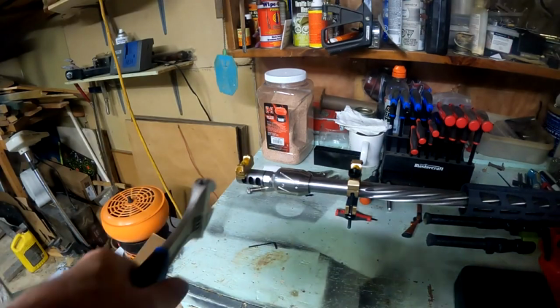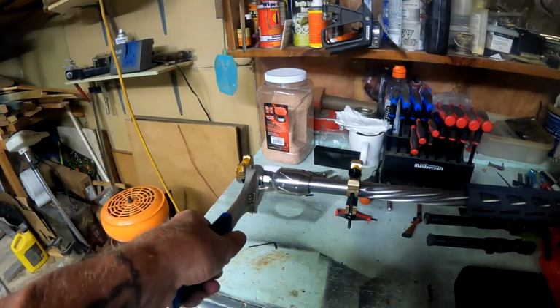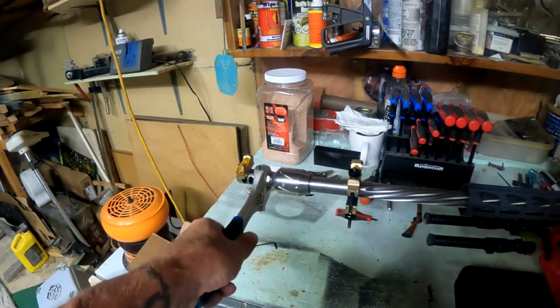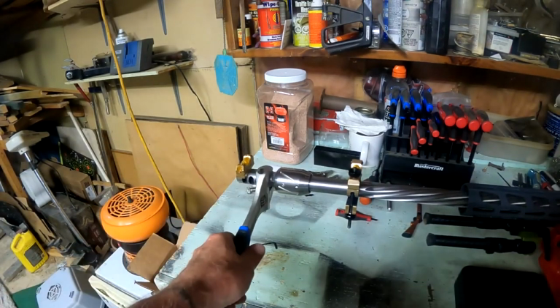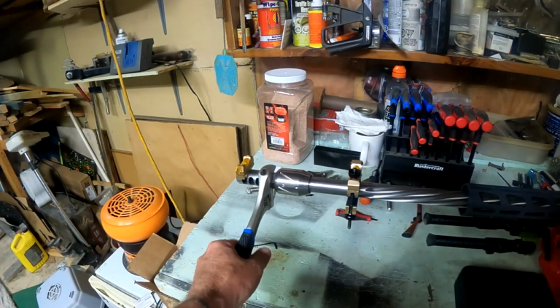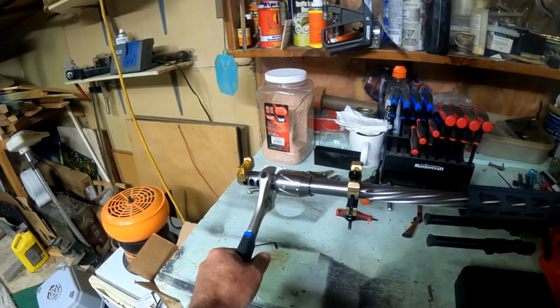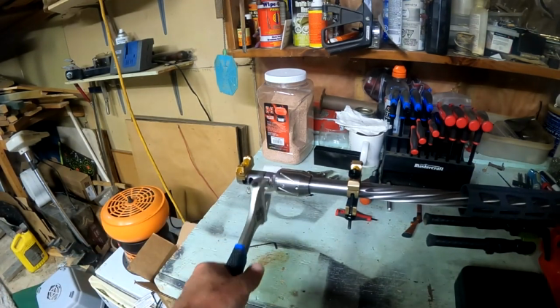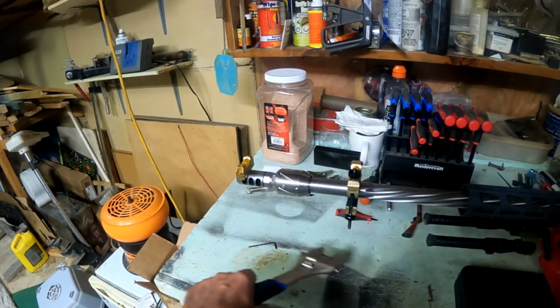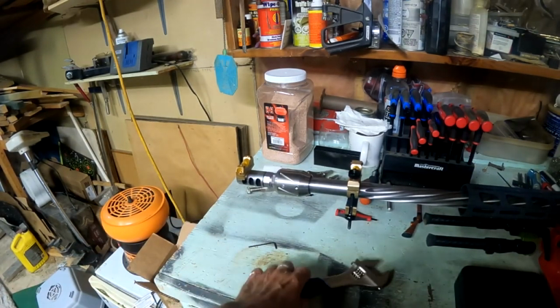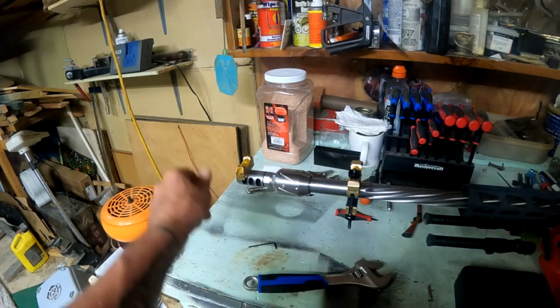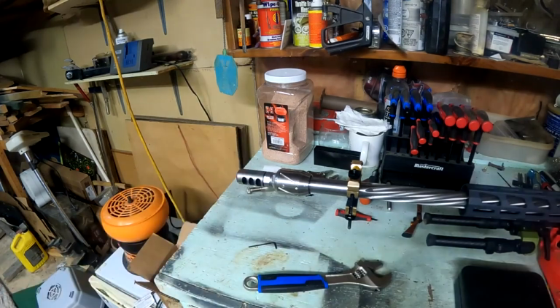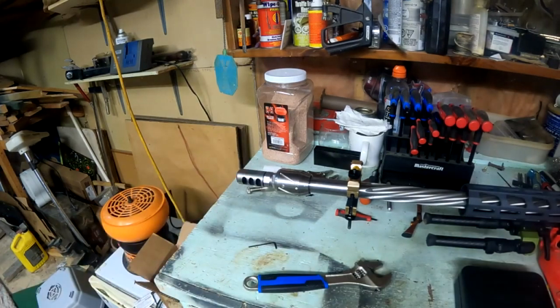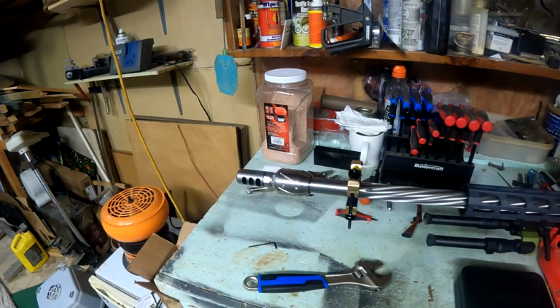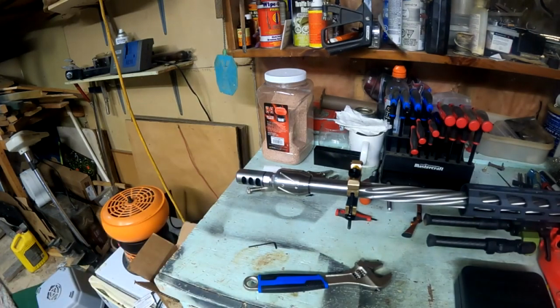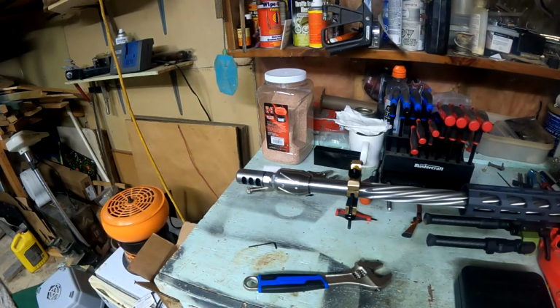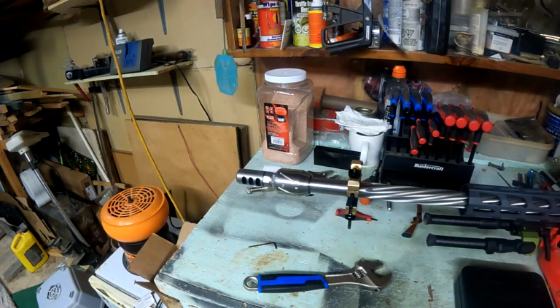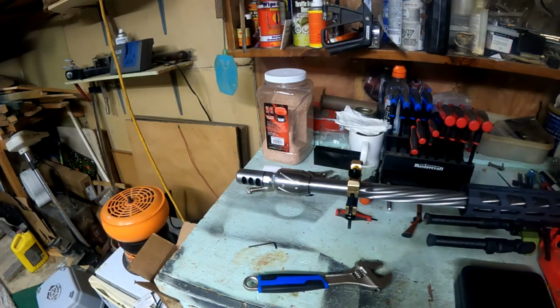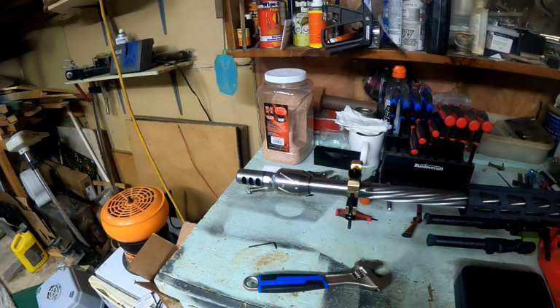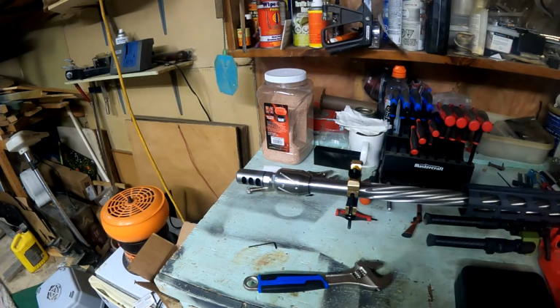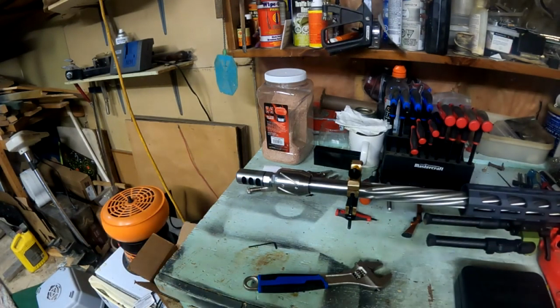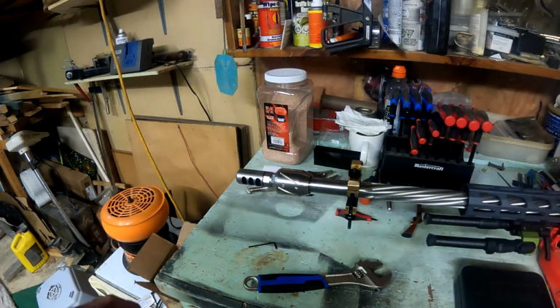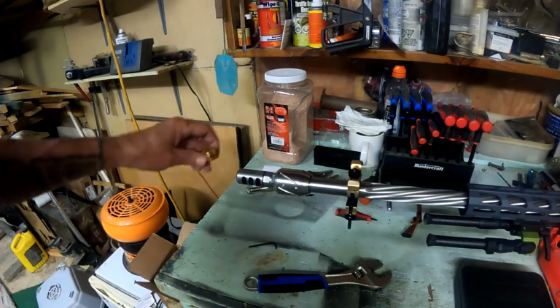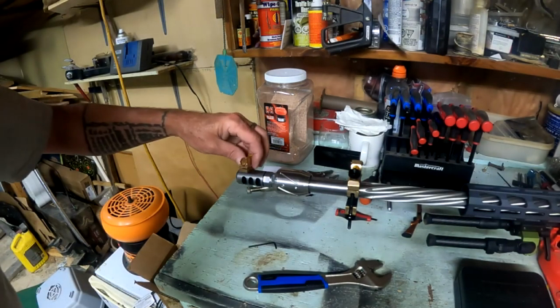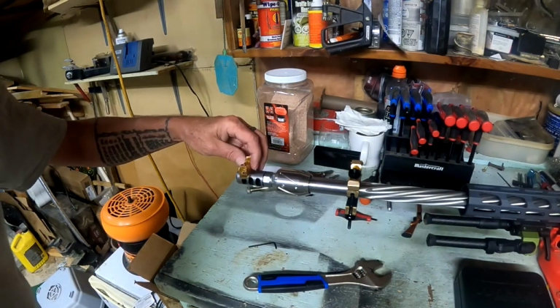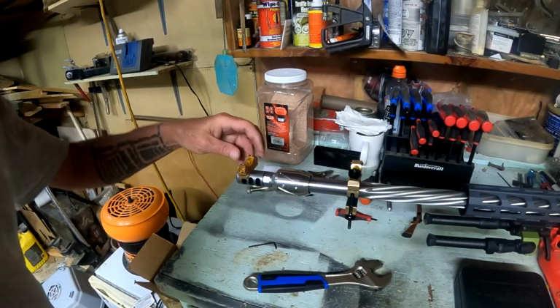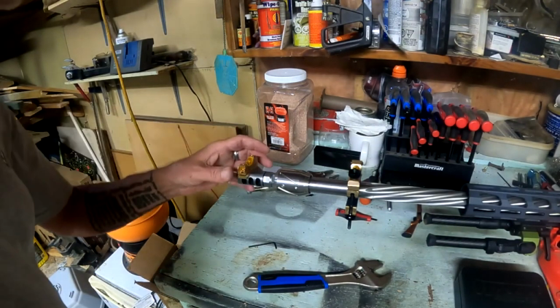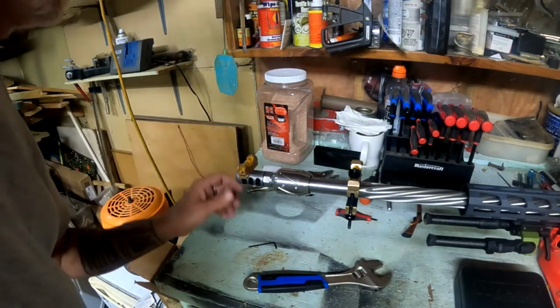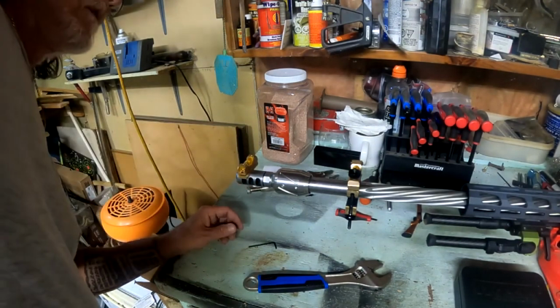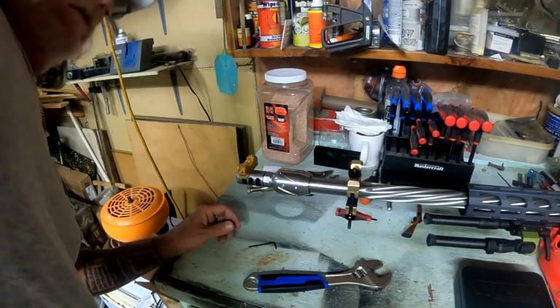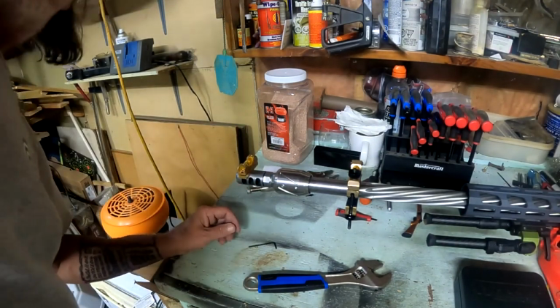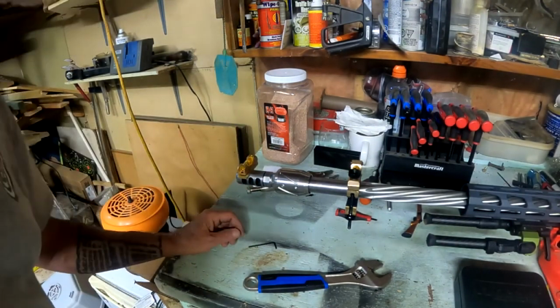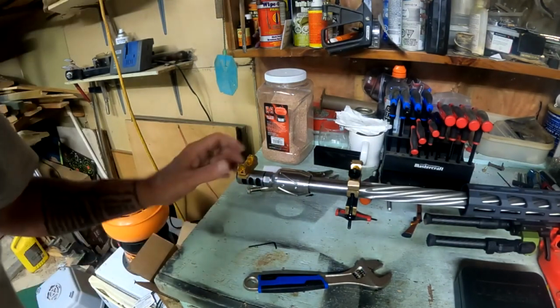That looks pretty good right there. We've got the muzzle brake on now and she looks pretty good and level.